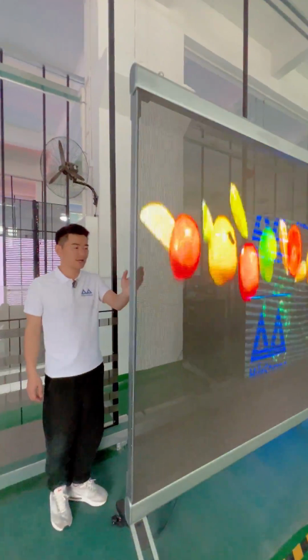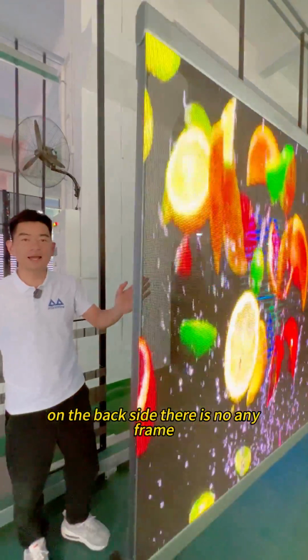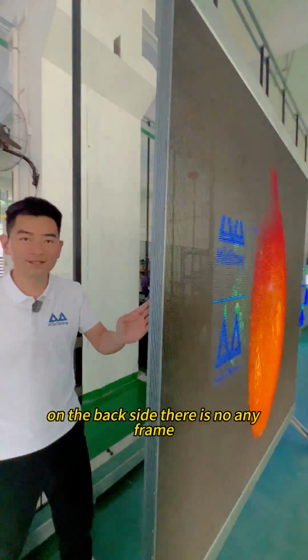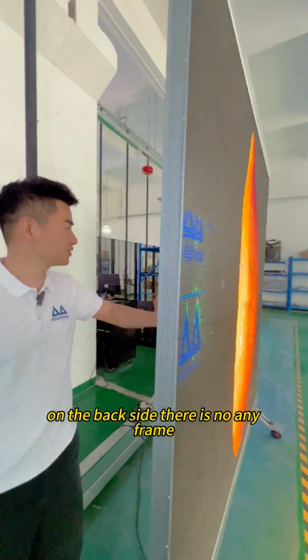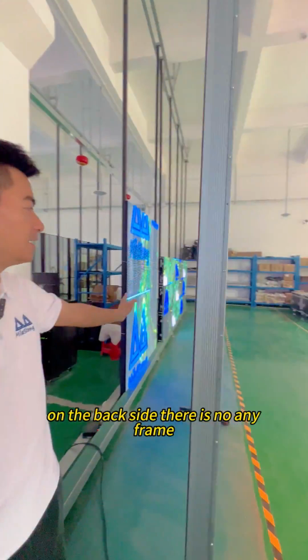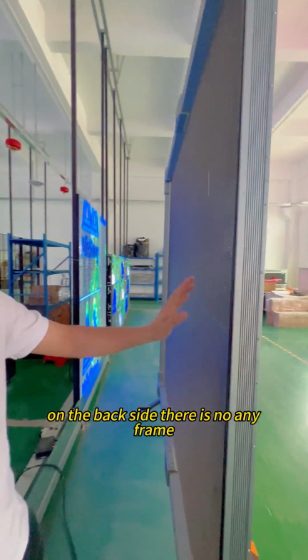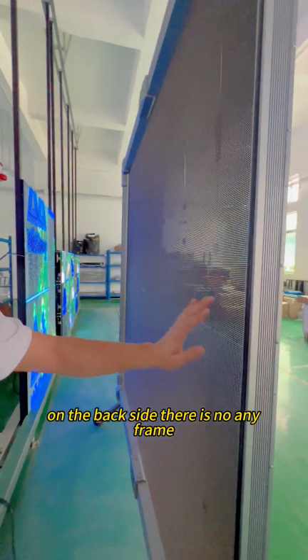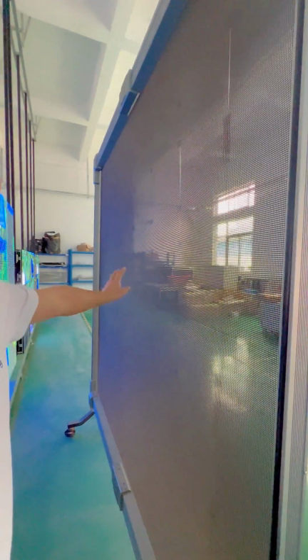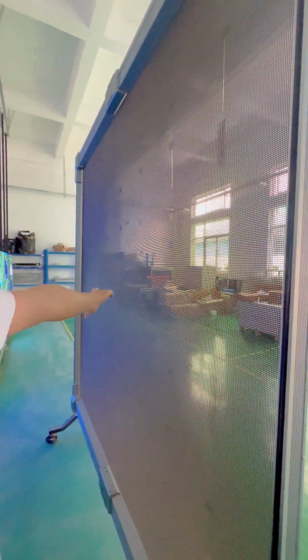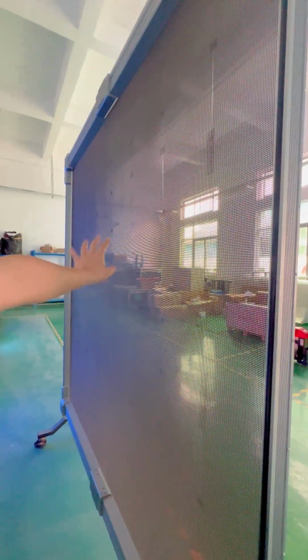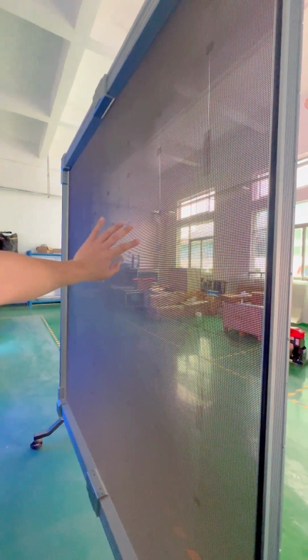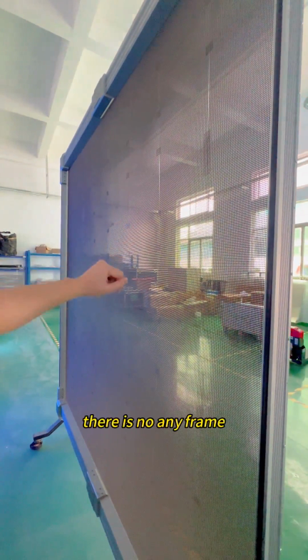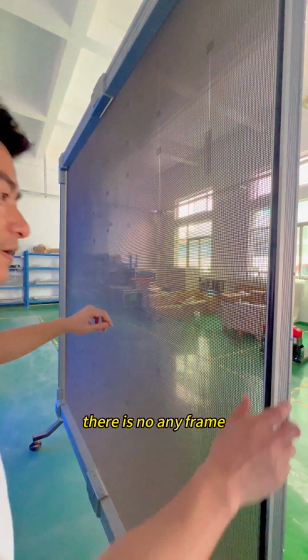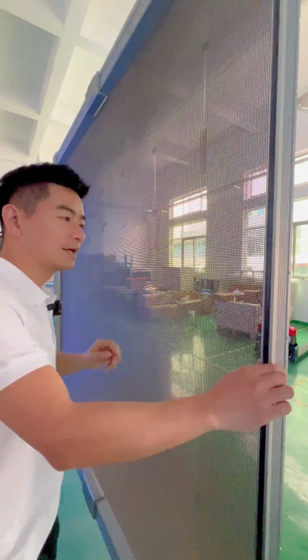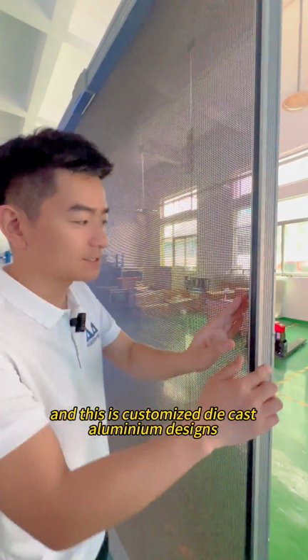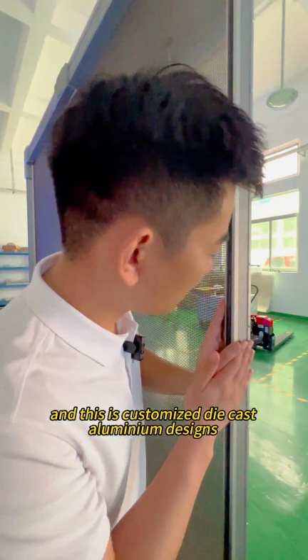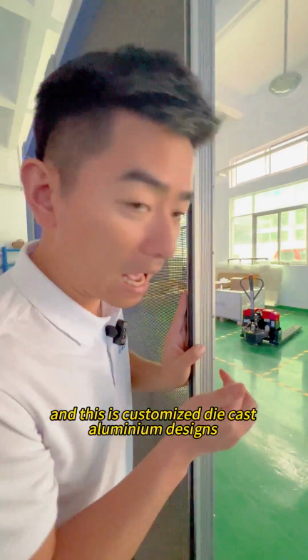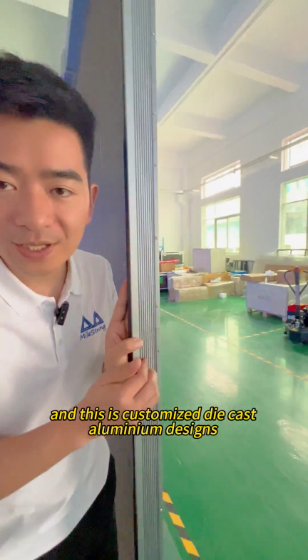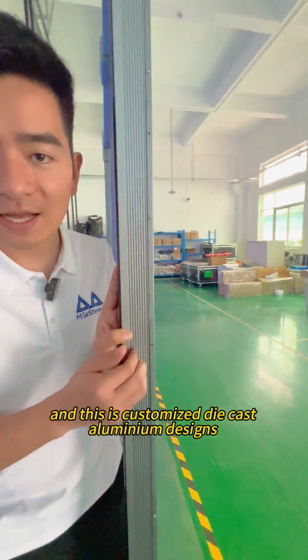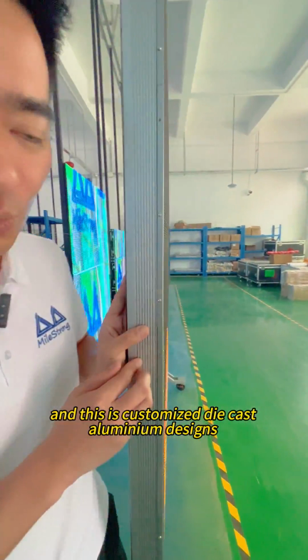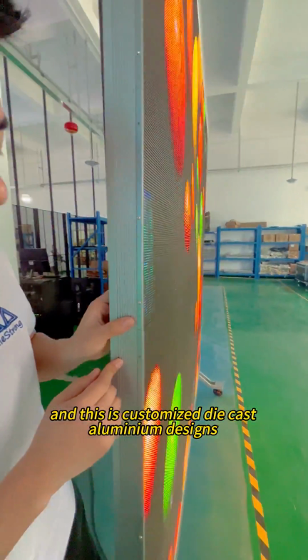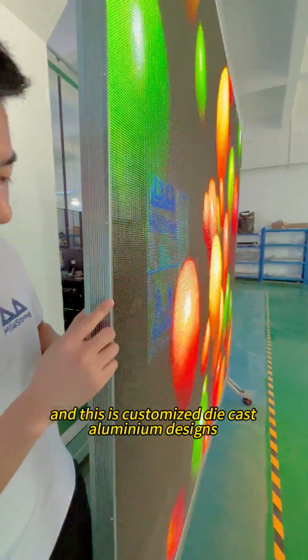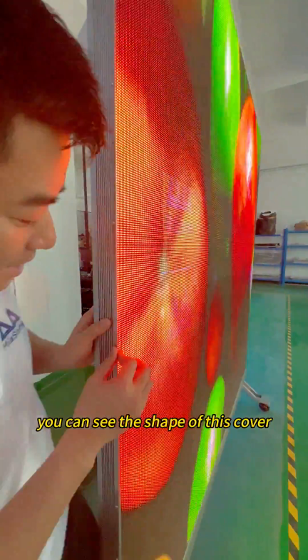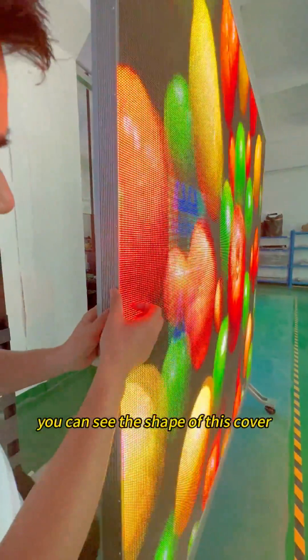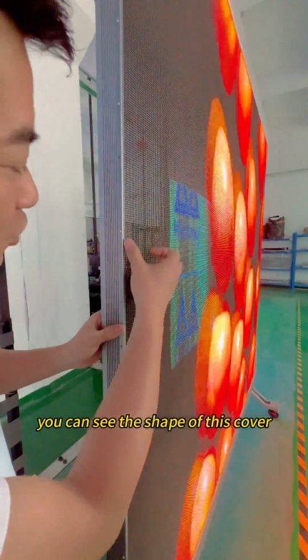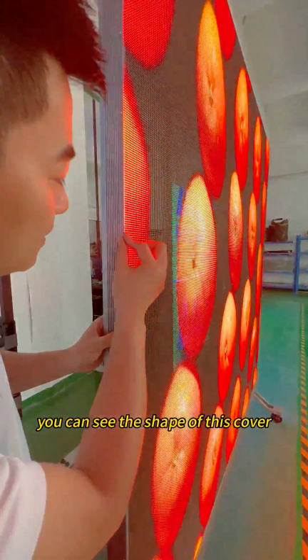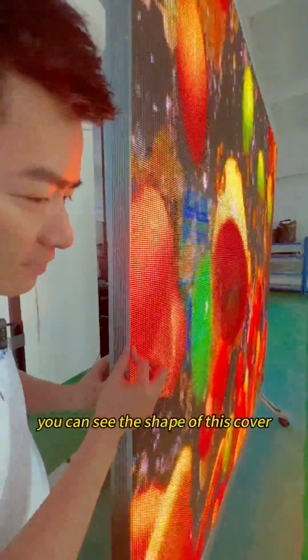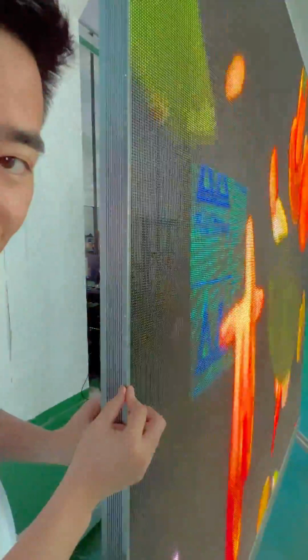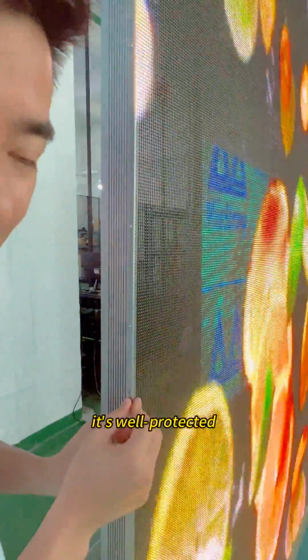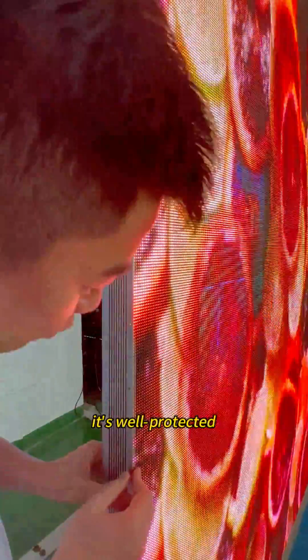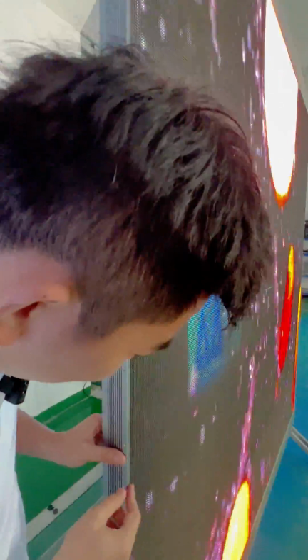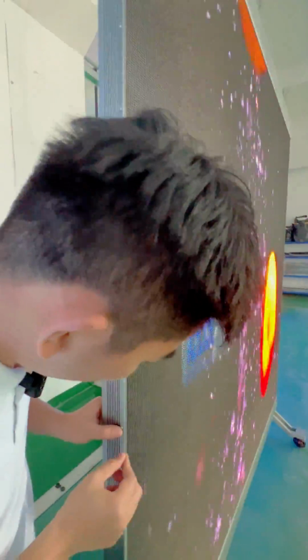The back side has no frame at all. And this is a customized die cast aluminum design. You can see the shape of this cover — it is very well protected.